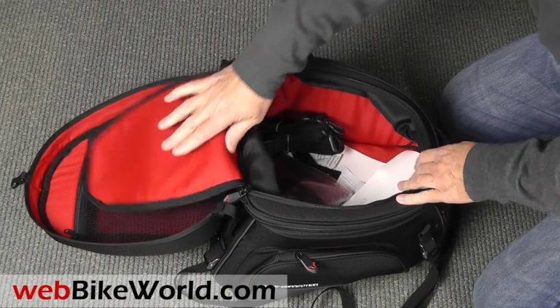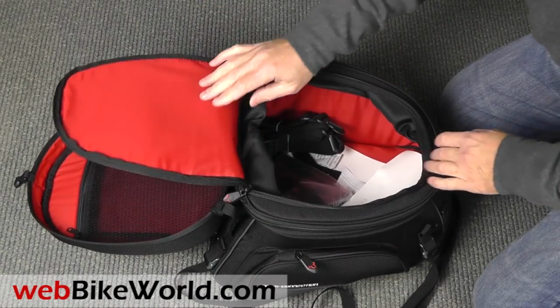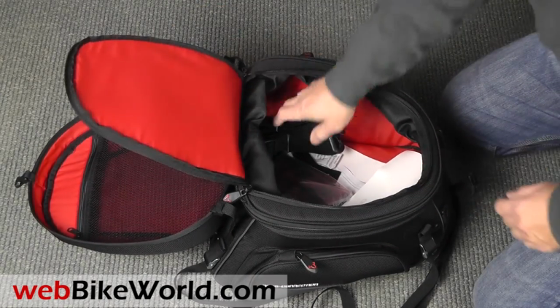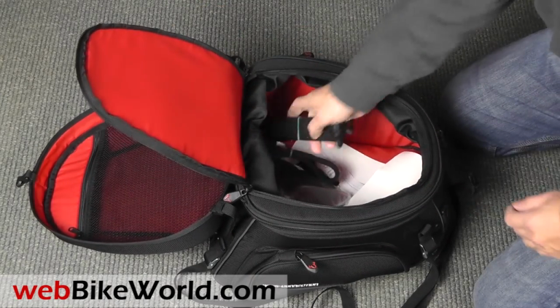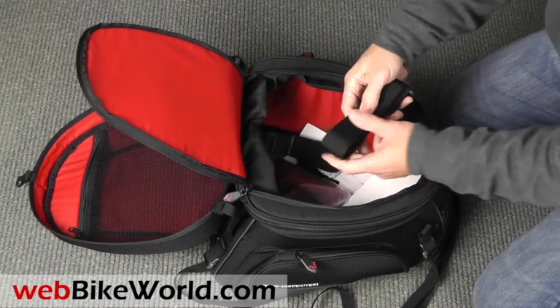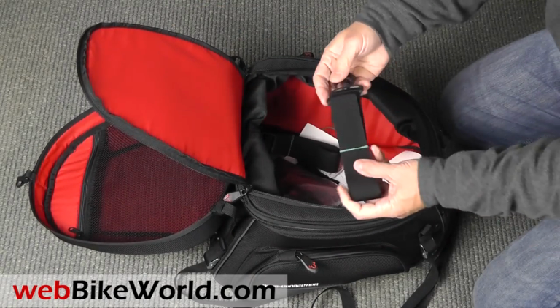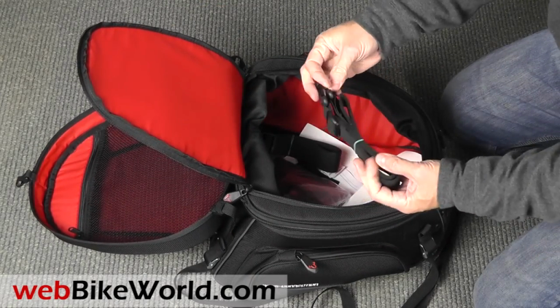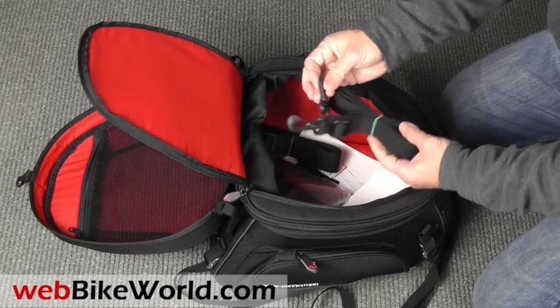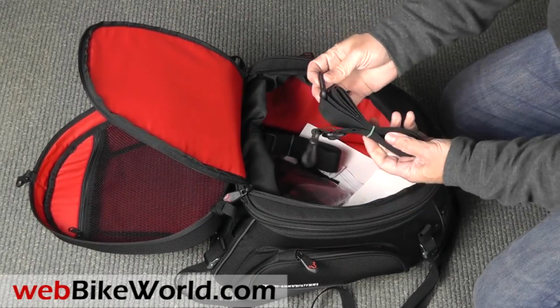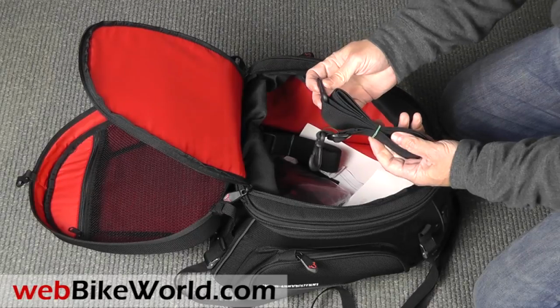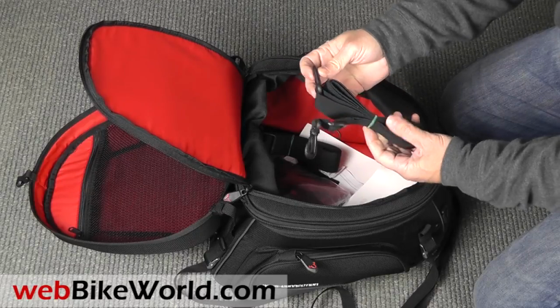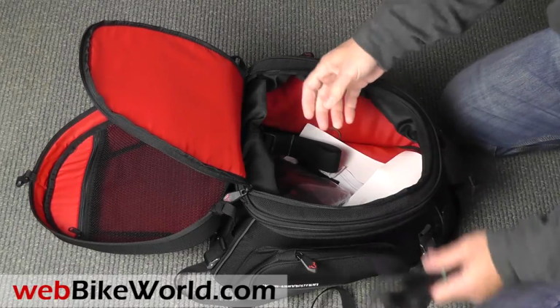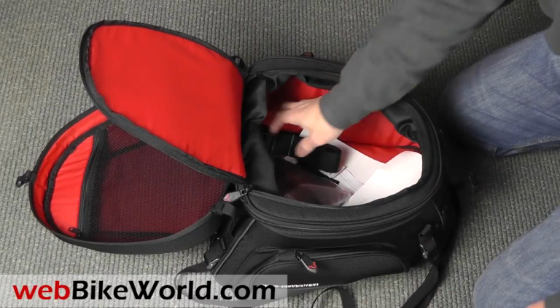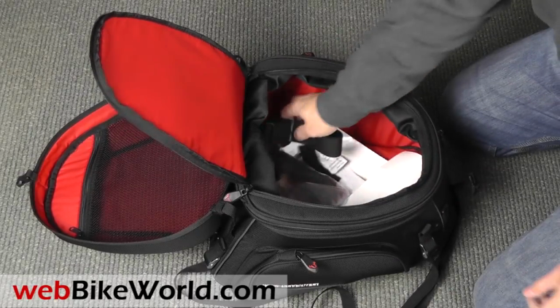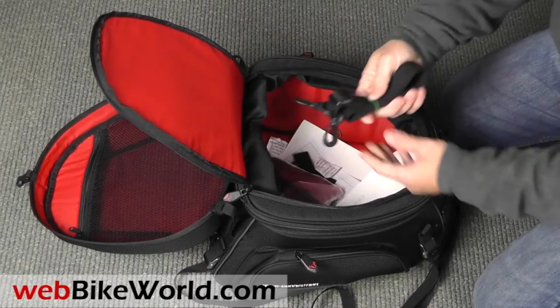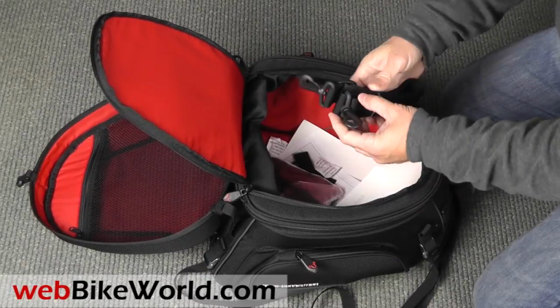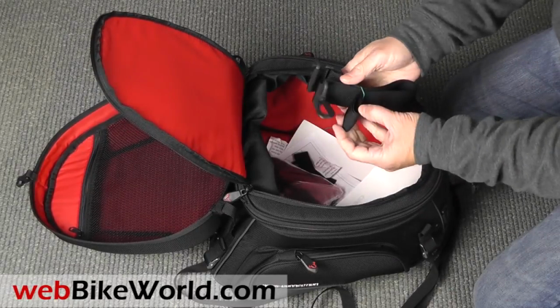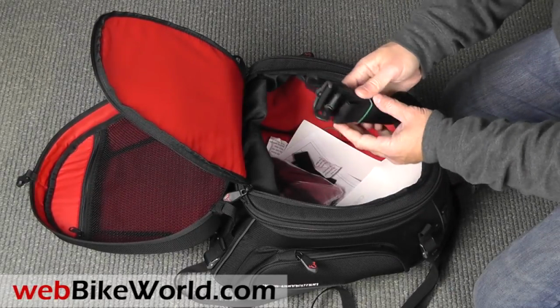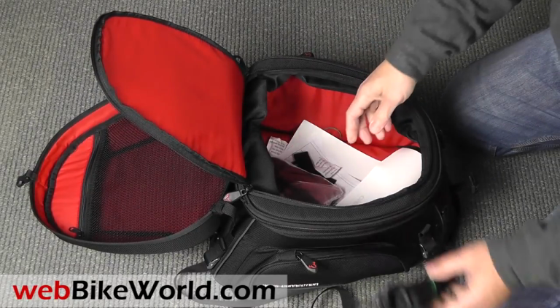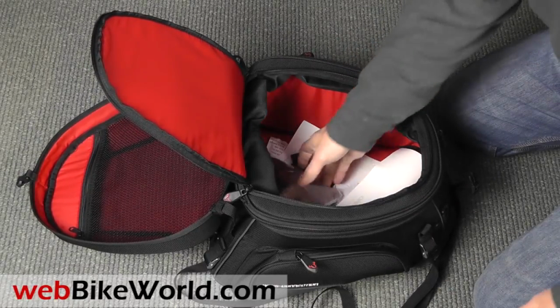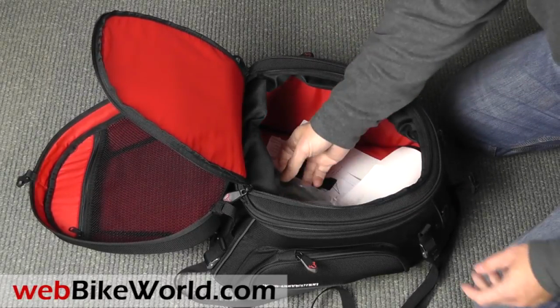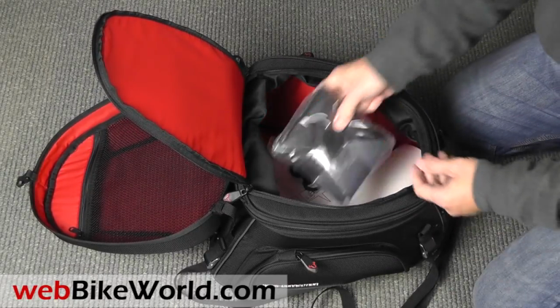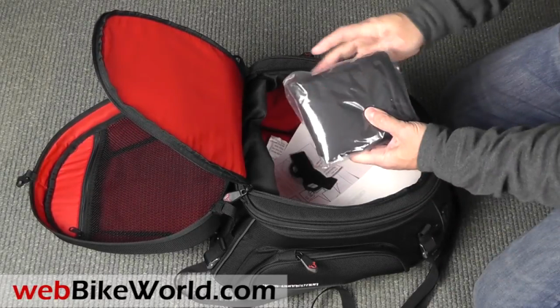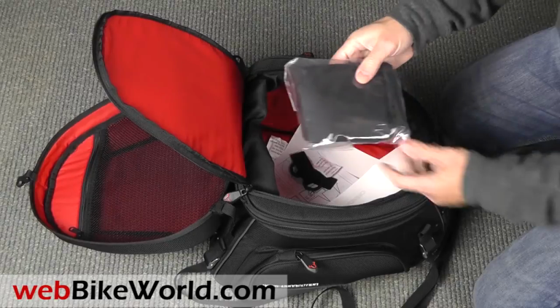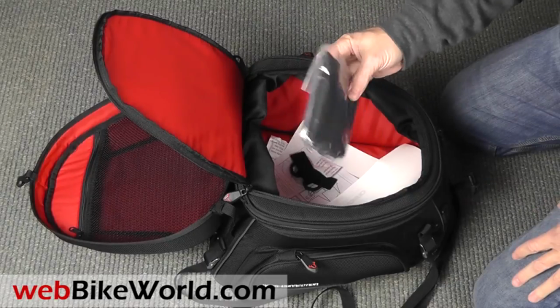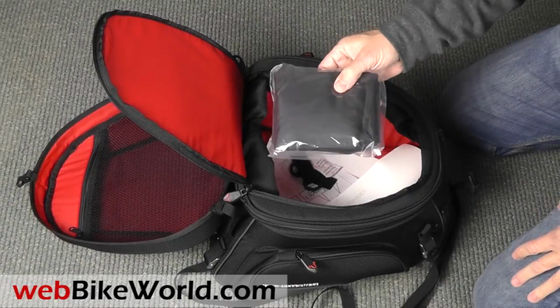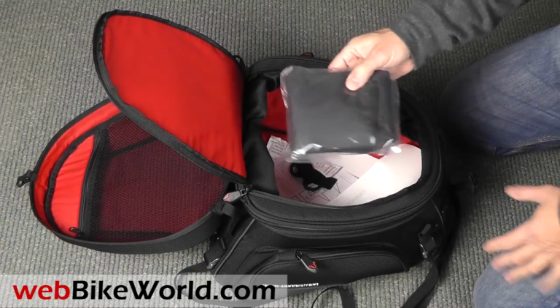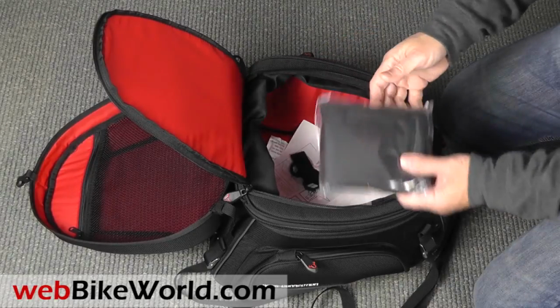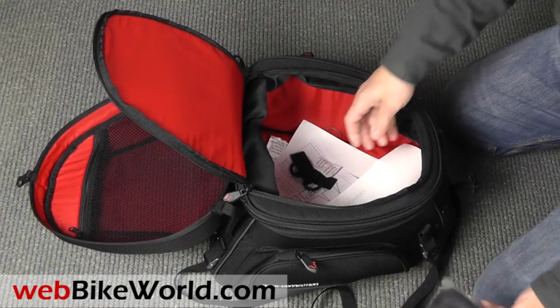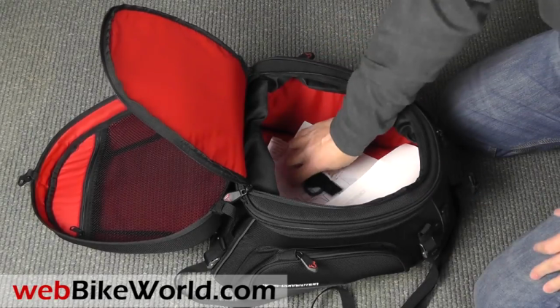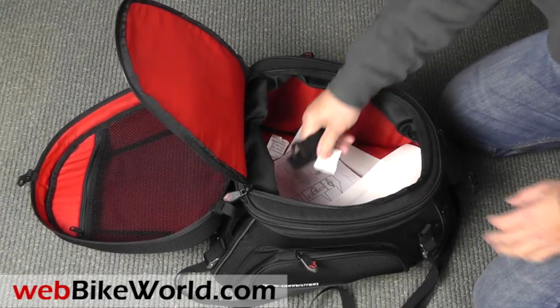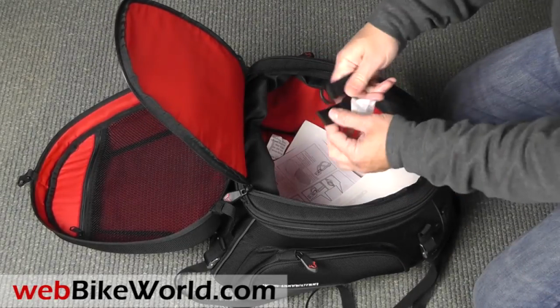There are a couple of backpack straps inside, a waterproof cover that comes with it, and a couple of extra D-rings on nylon webbing that can be attached to the bike fender or other area if needed as anchor points.